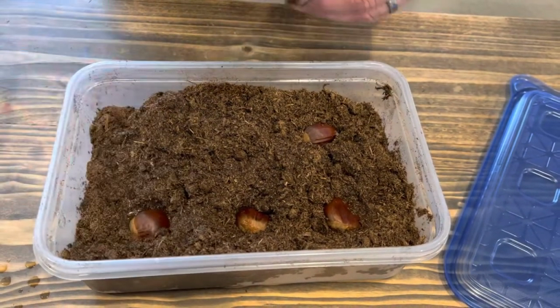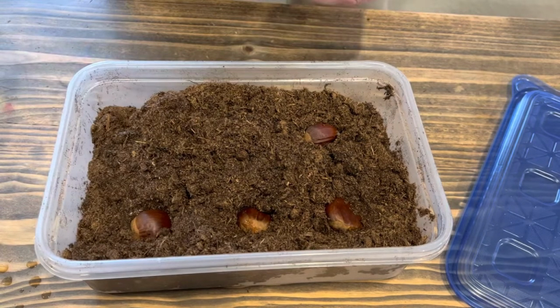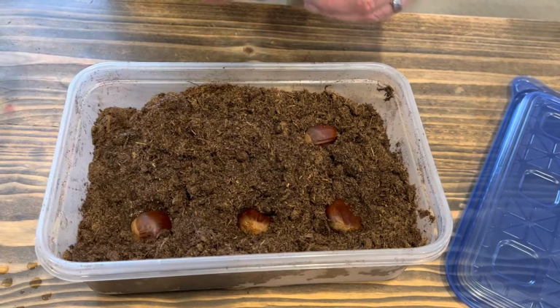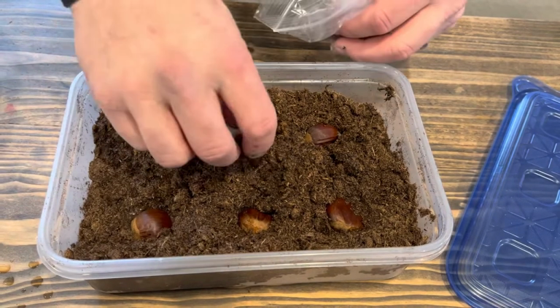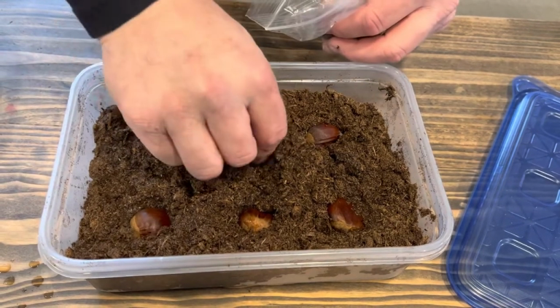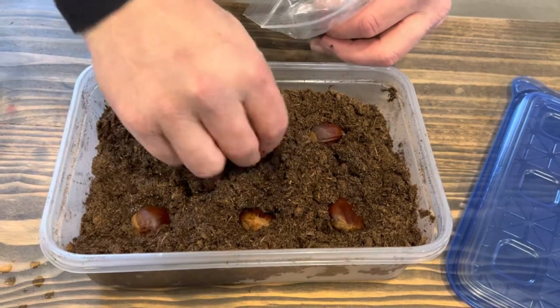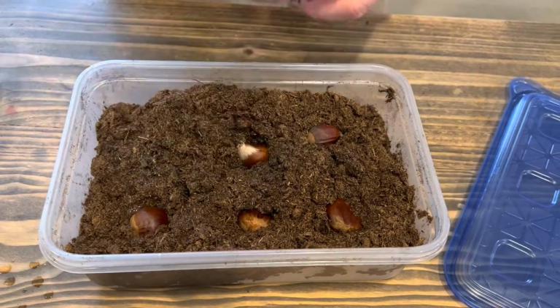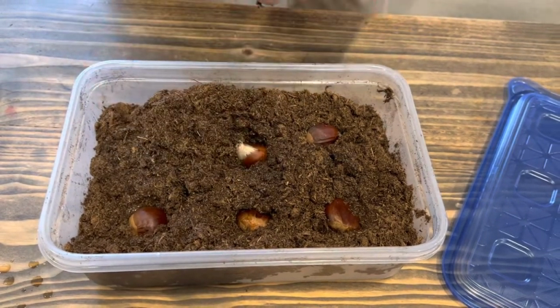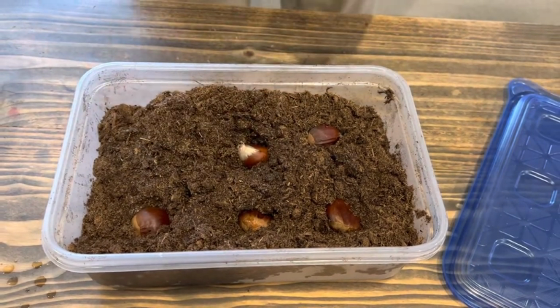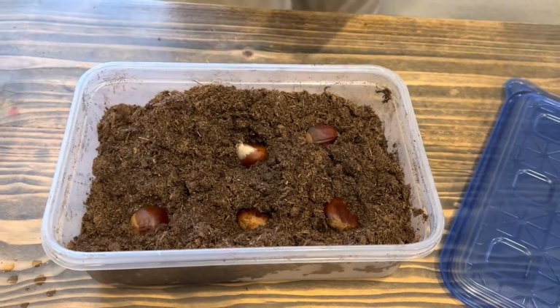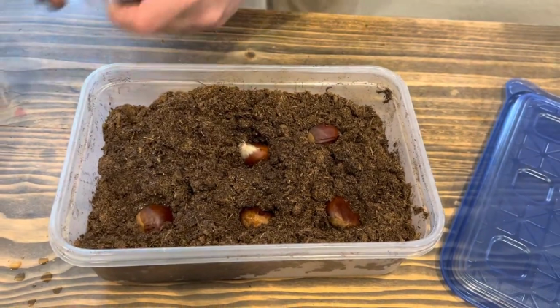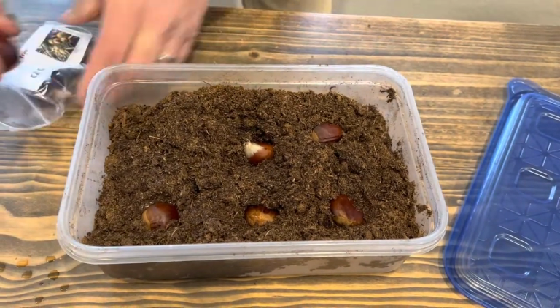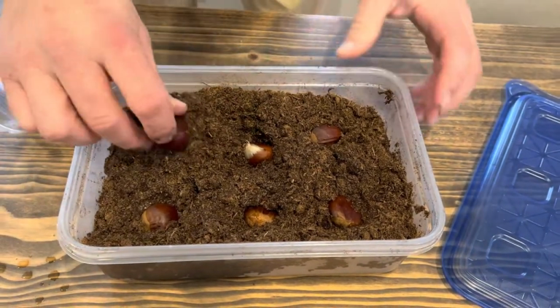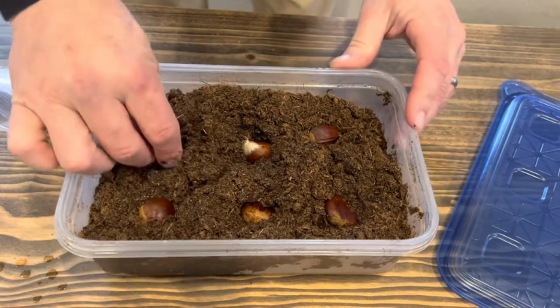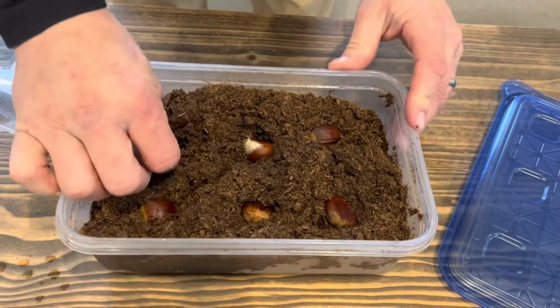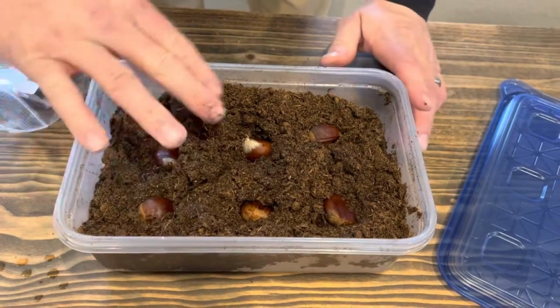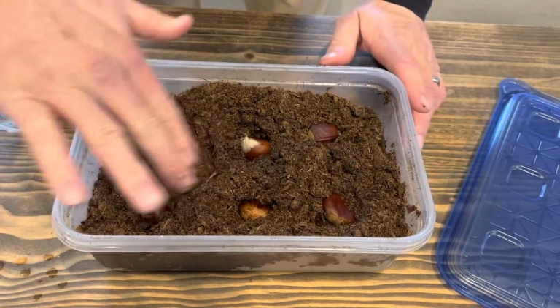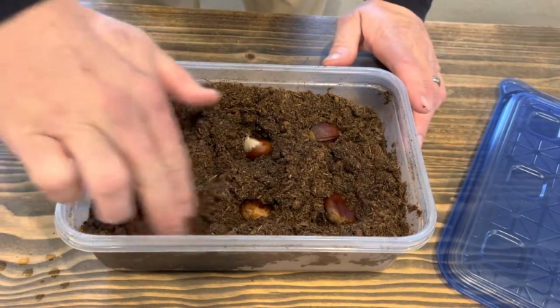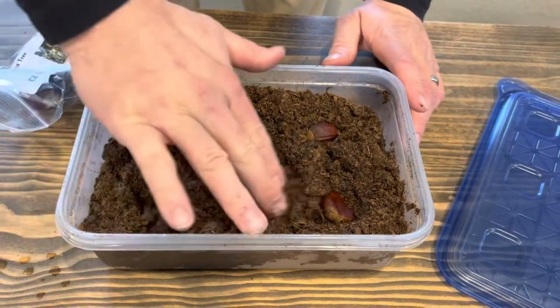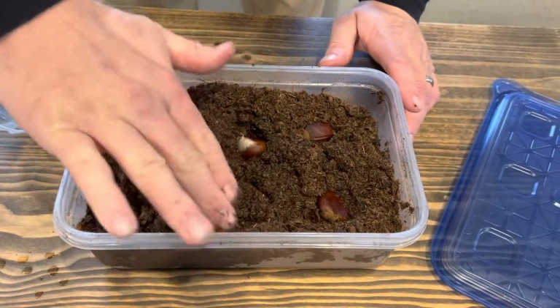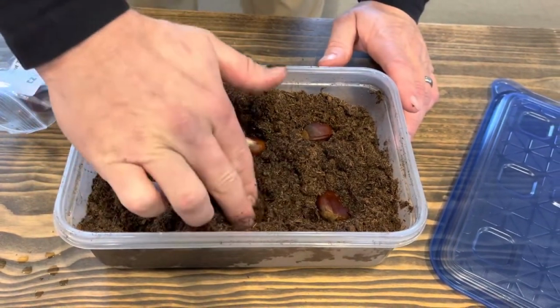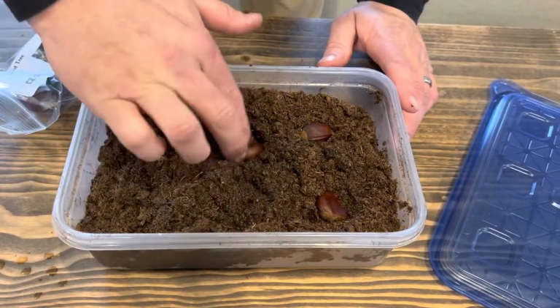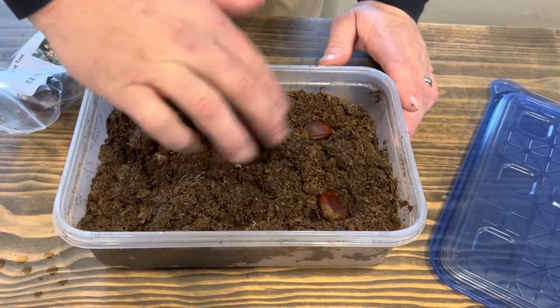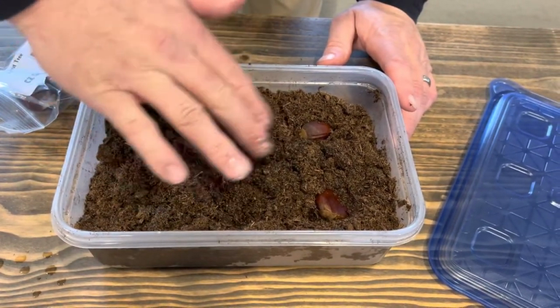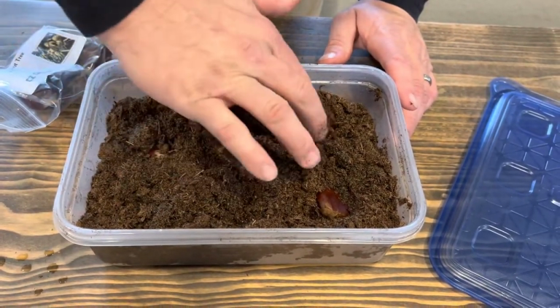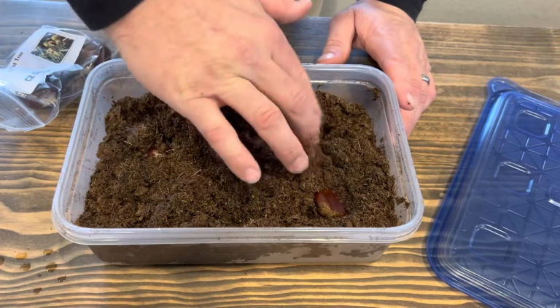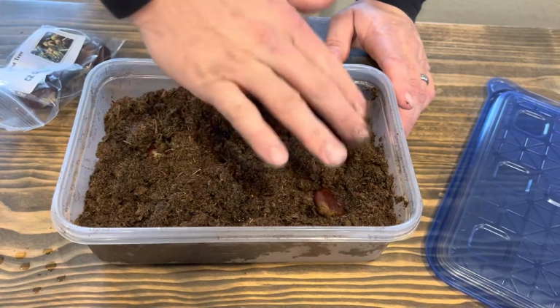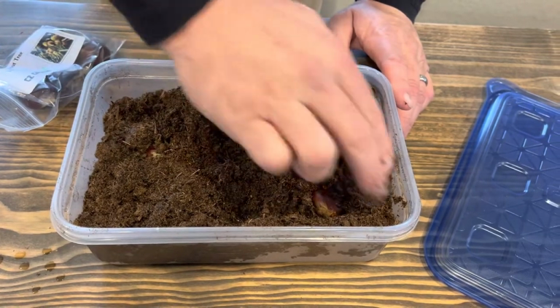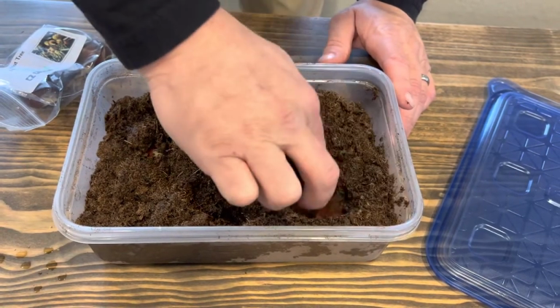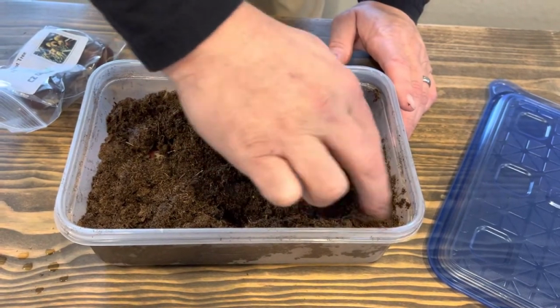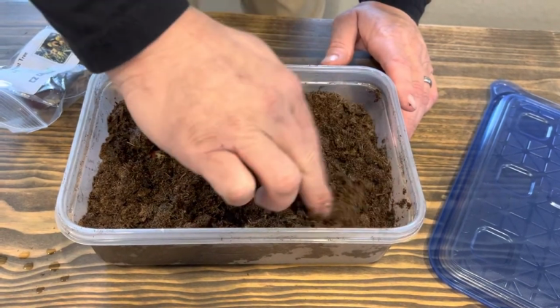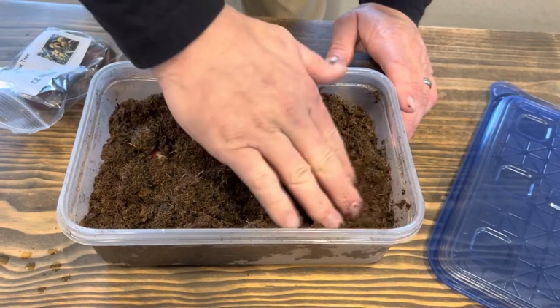You can put more than just the six I'm going to put in here — this is just for tutorial purposes. I'm going to cover them up, get them down under there. Now they're in a damp seed bed of peat moss.